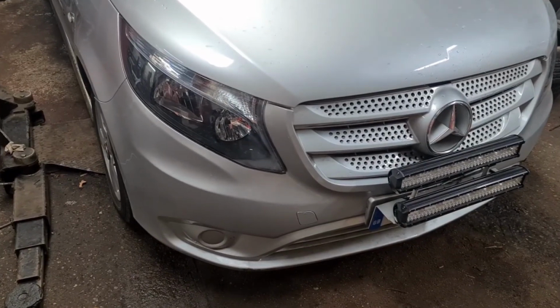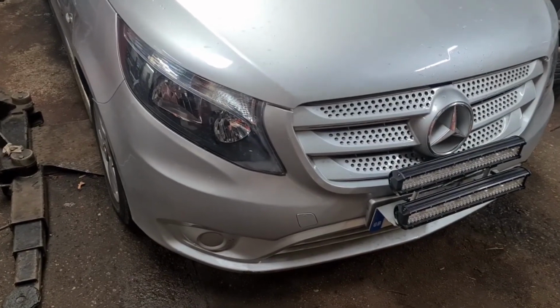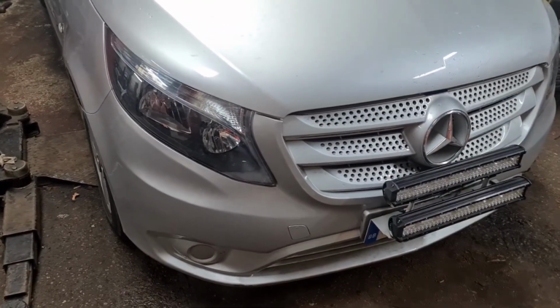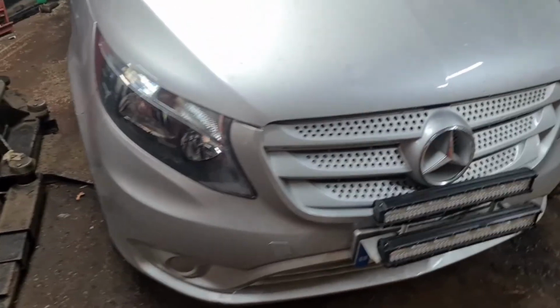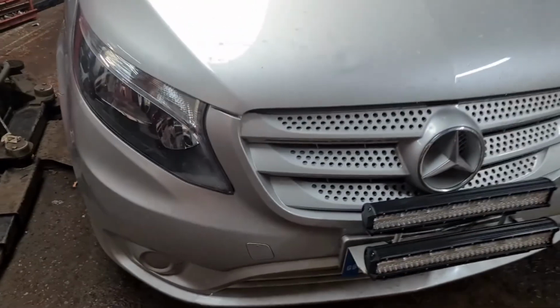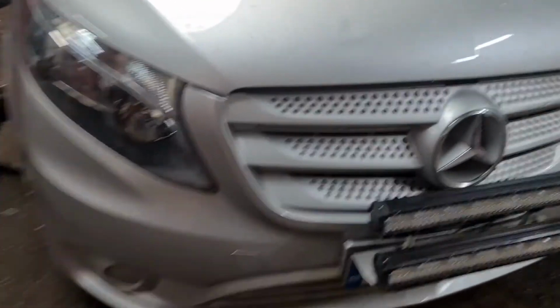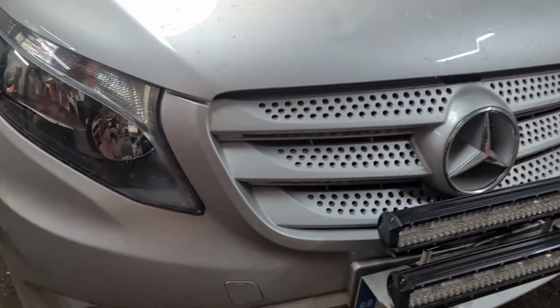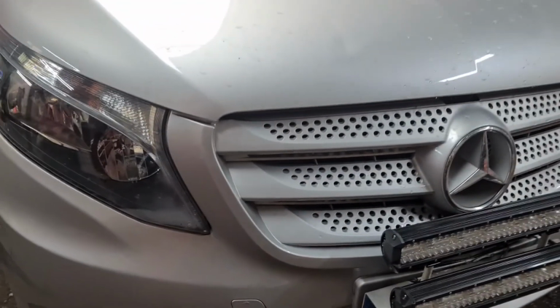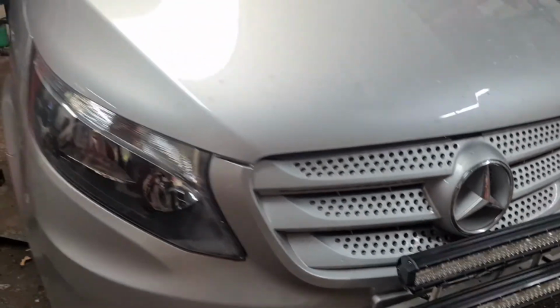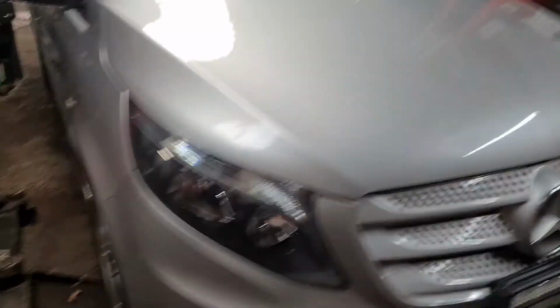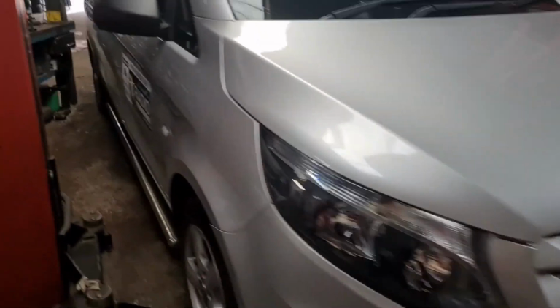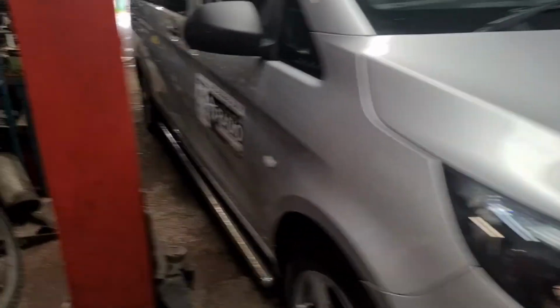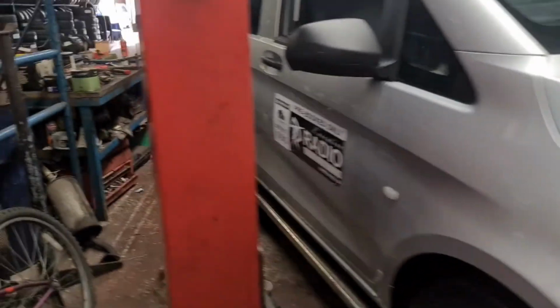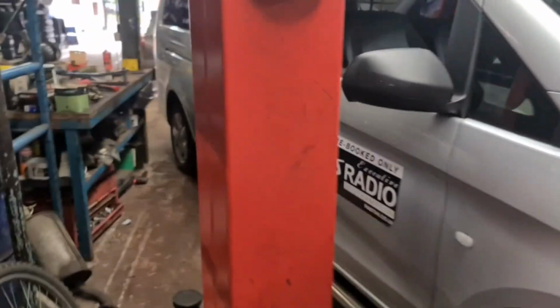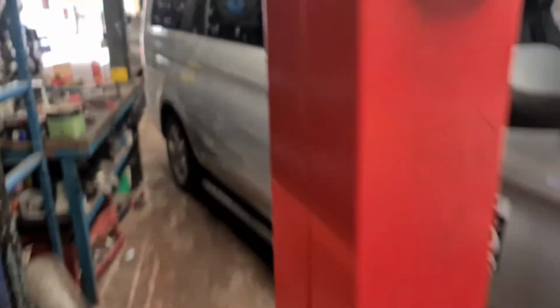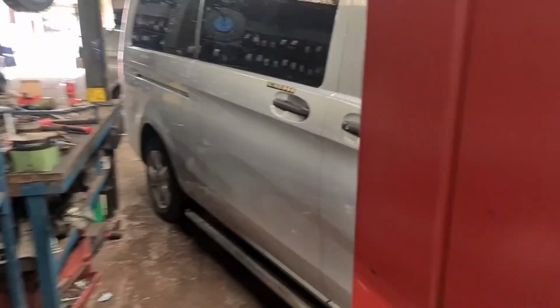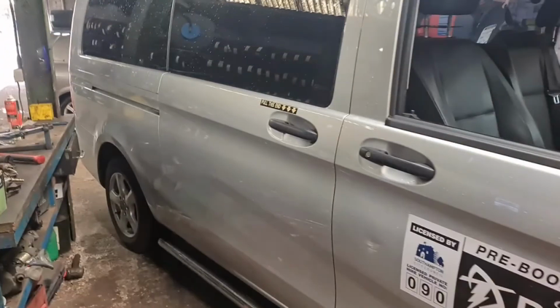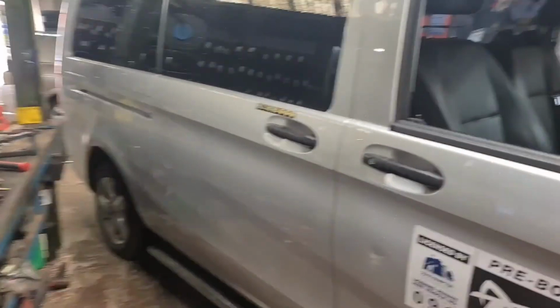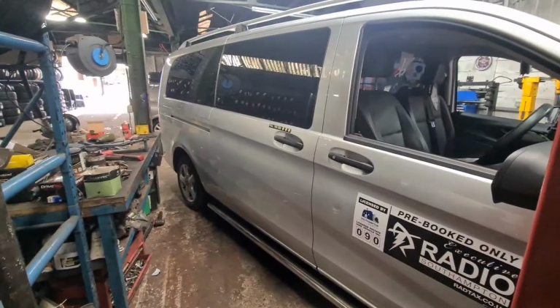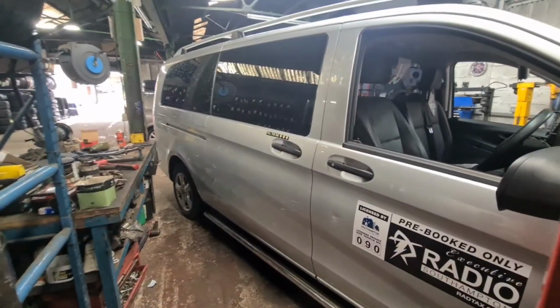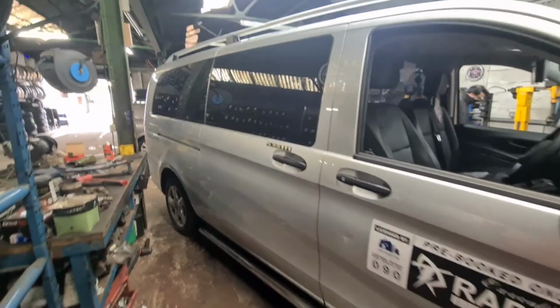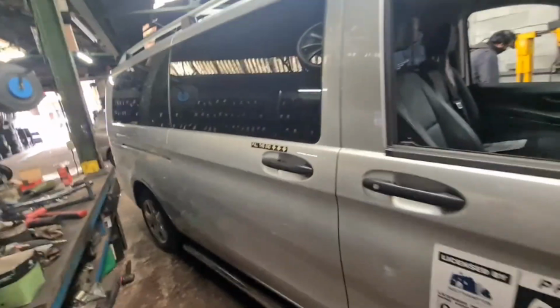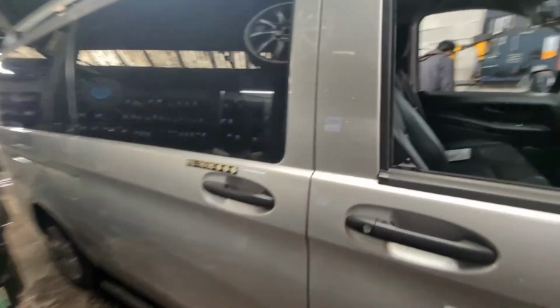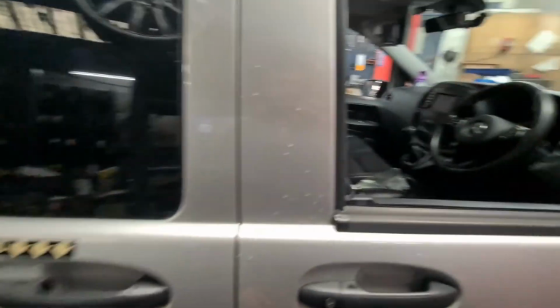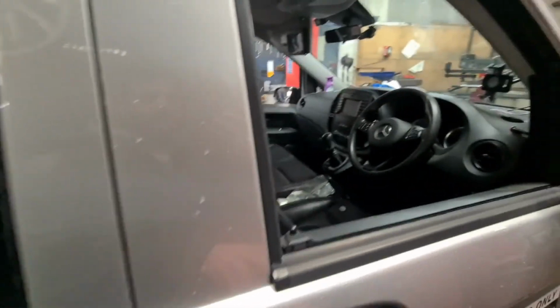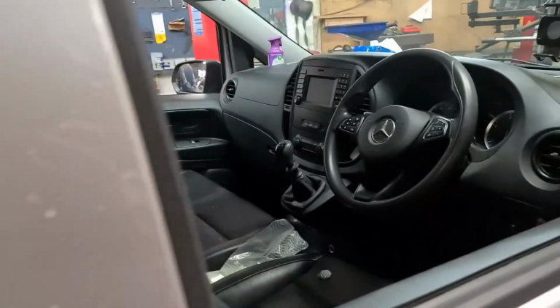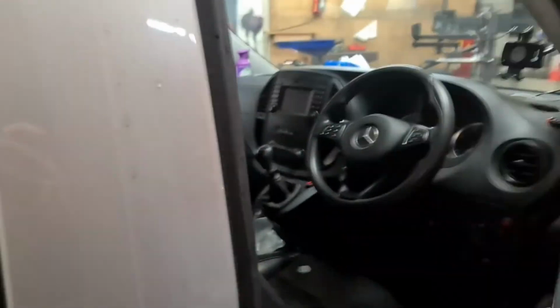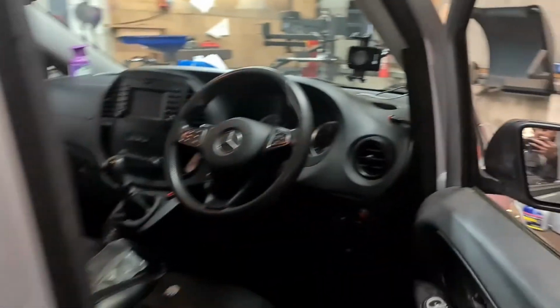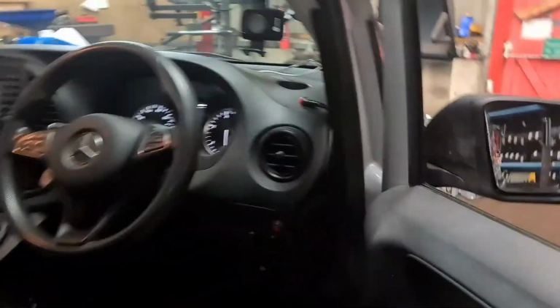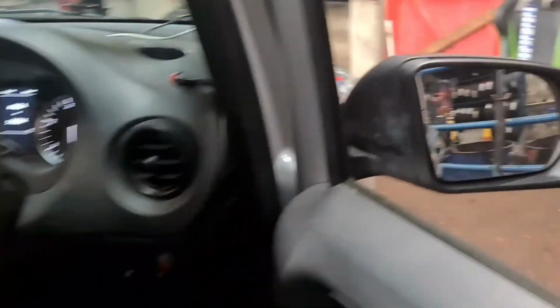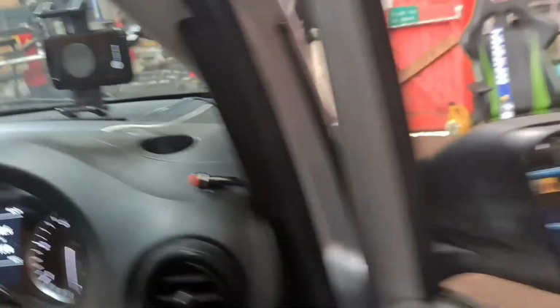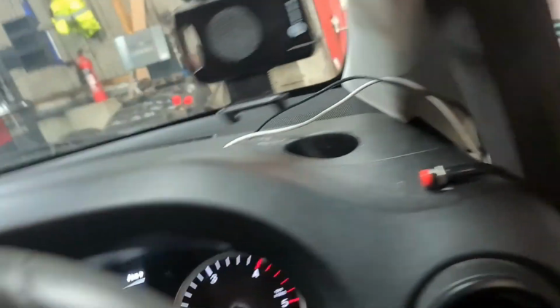Hello from Tosh Tyres. I've got a Mercedes VTL here, the long wheelbase, on a 2016 plate. I'm just going to show you how to reset the tyre pressure warning light. It's quite a simple procedure on this one — a very simple one.